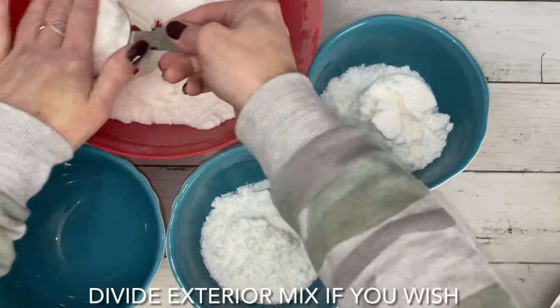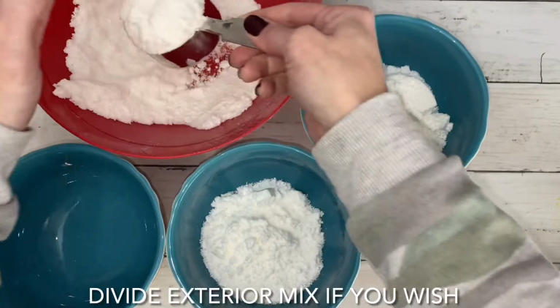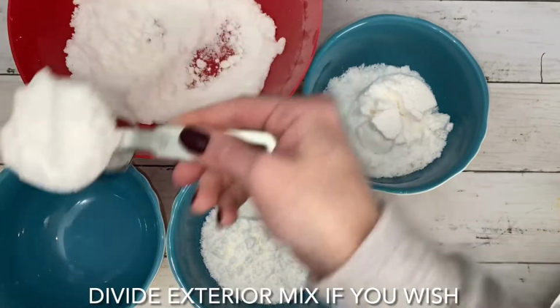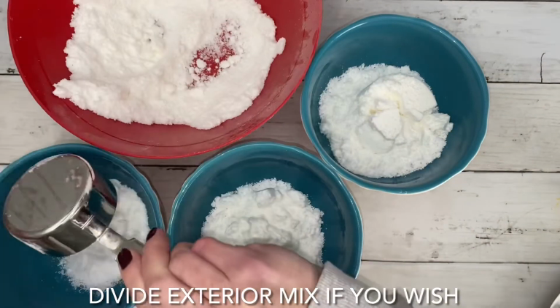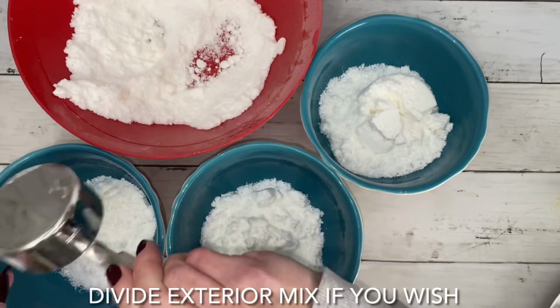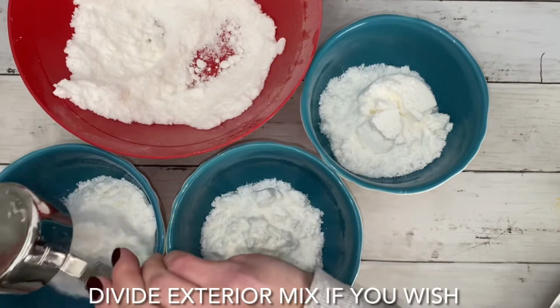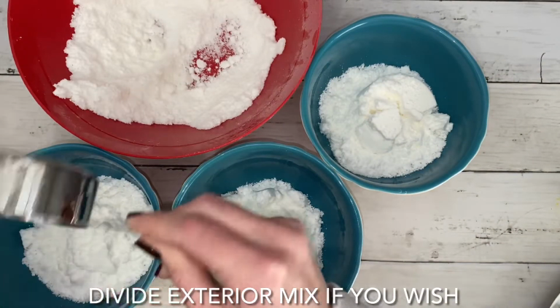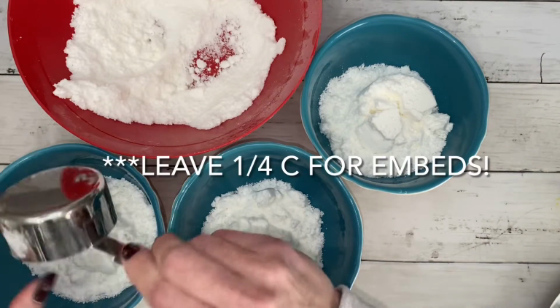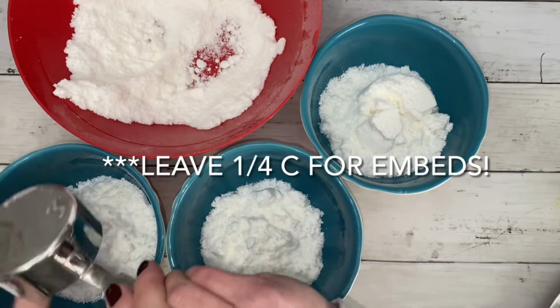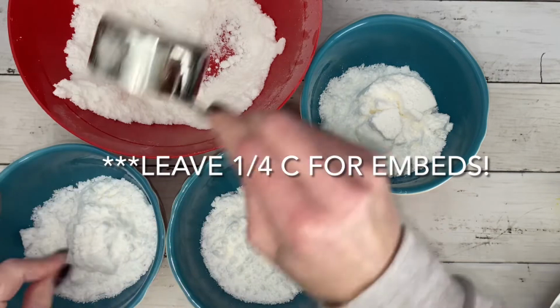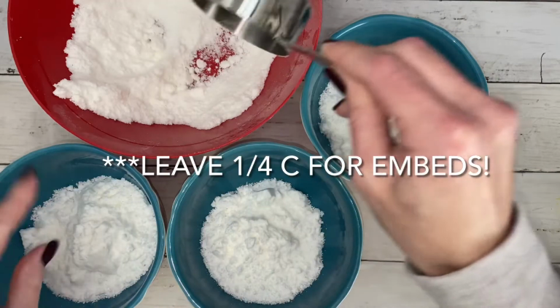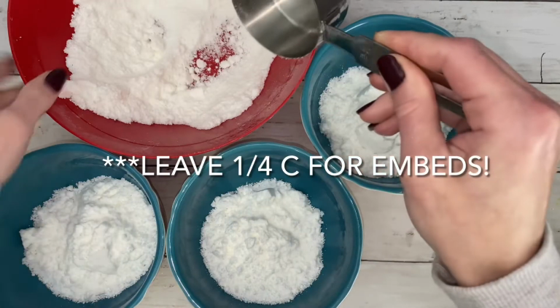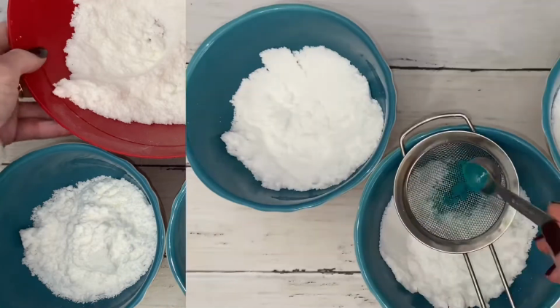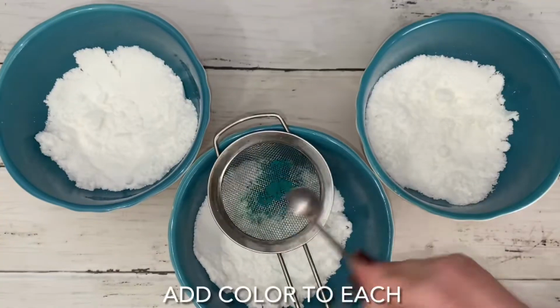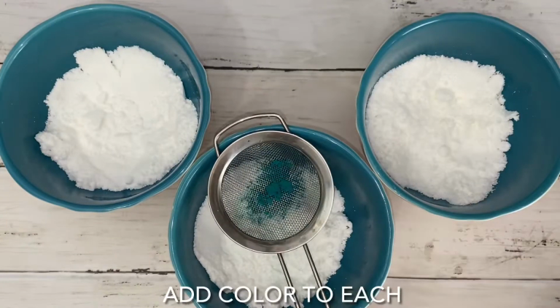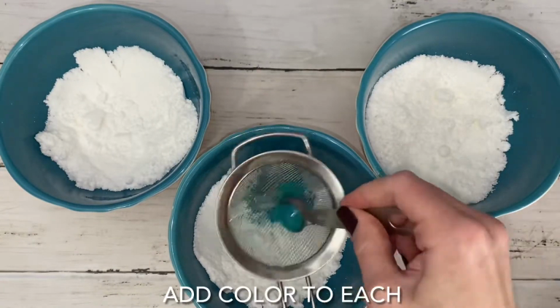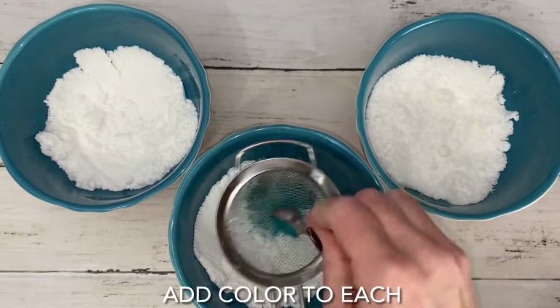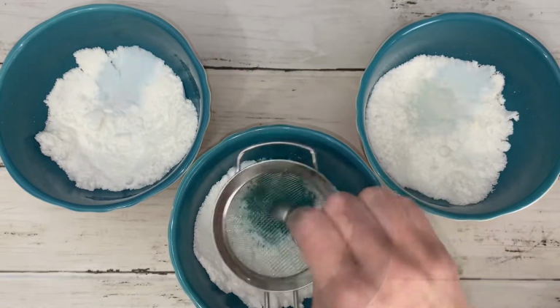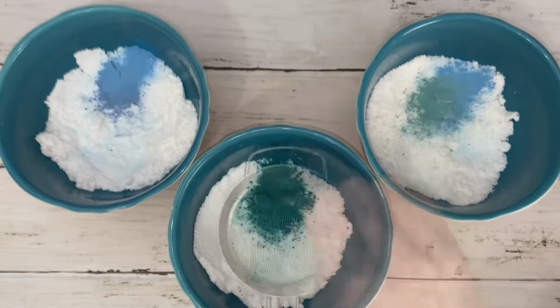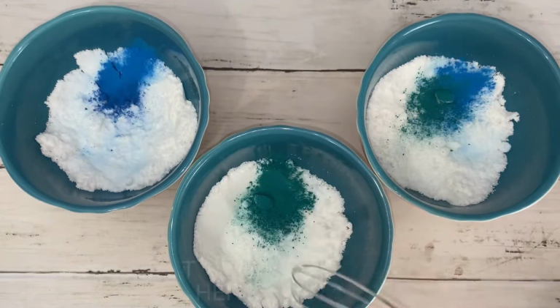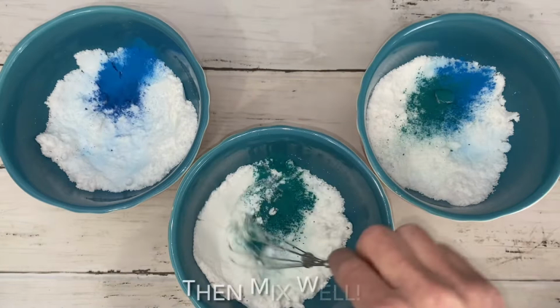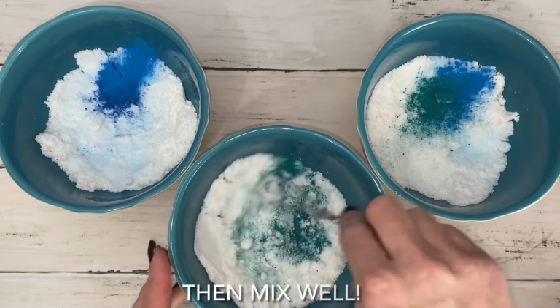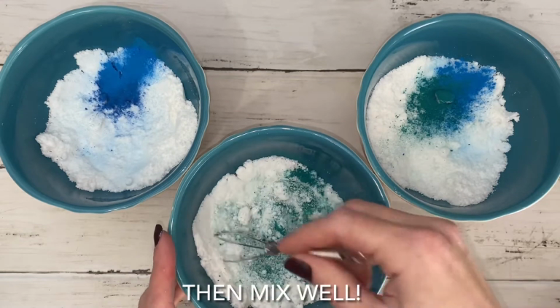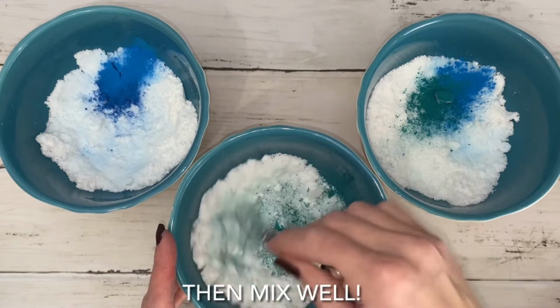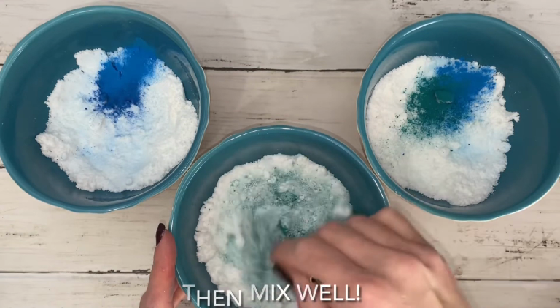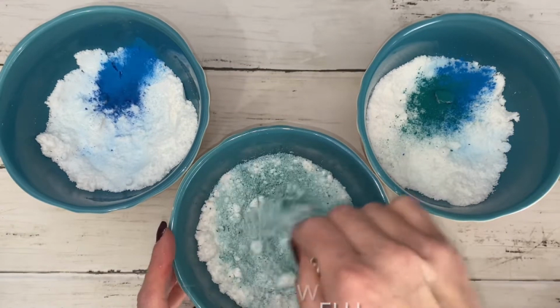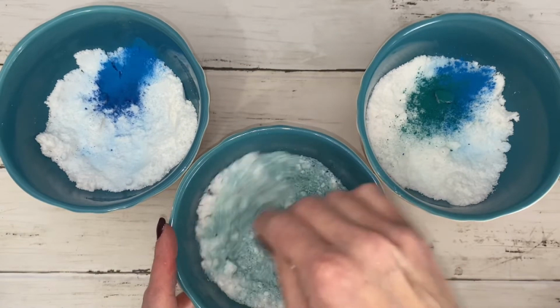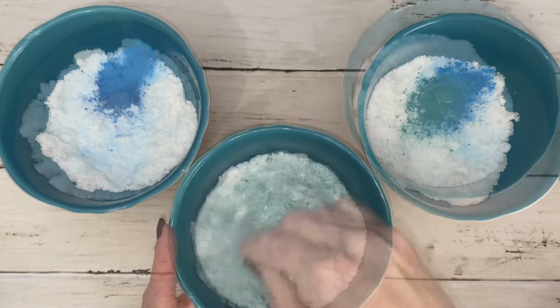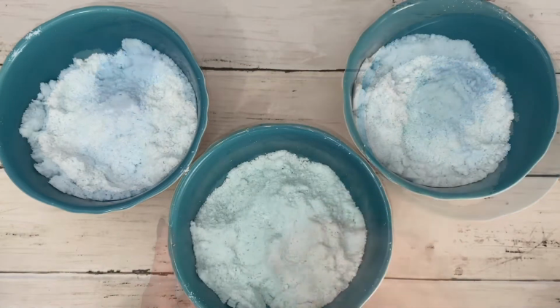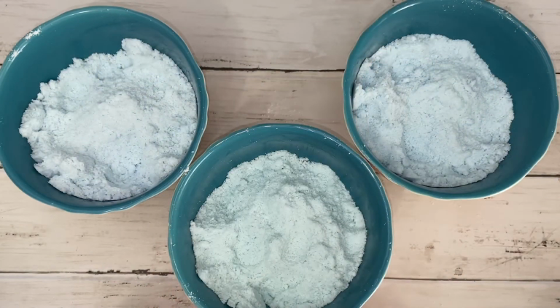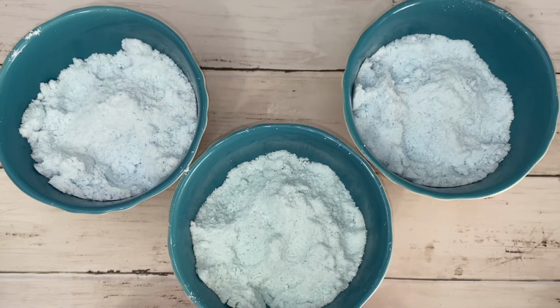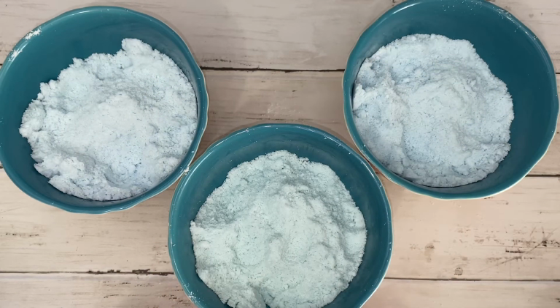Don't forget to set aside about one-fourth cup of mix for the embed colors. Most cloud bombs have a white exterior, which is totally fine, but I wanted an assortment of slightly contrasting blues.